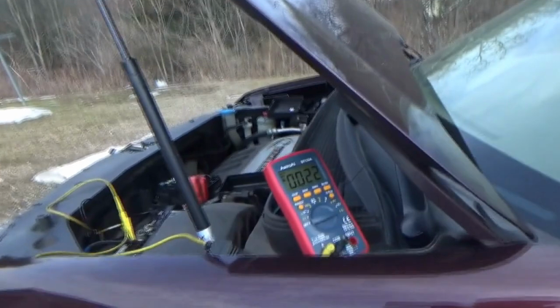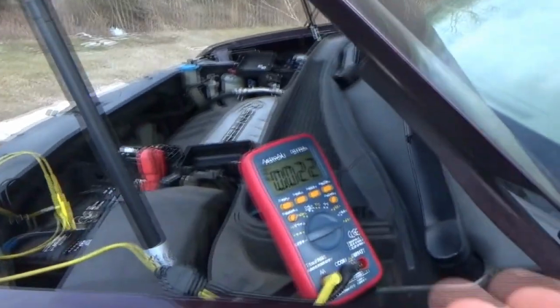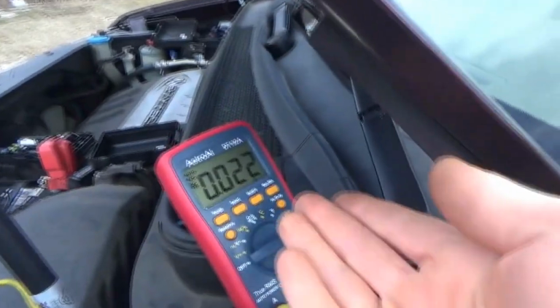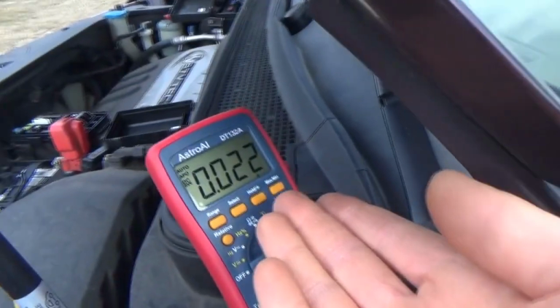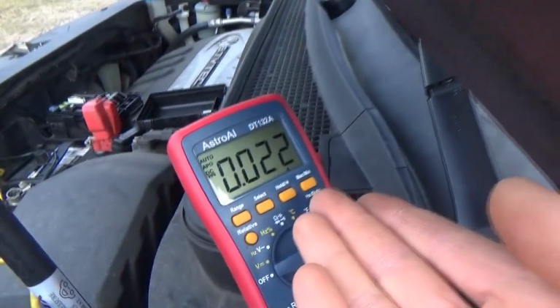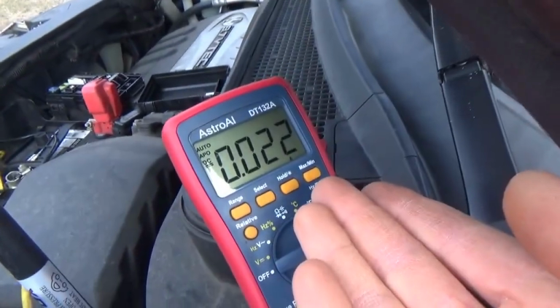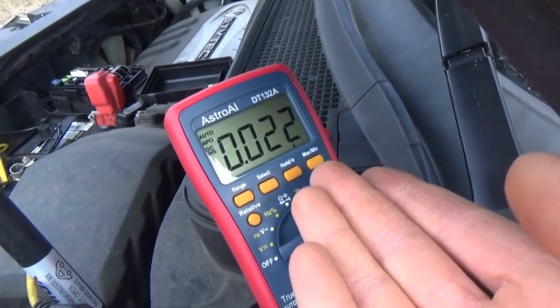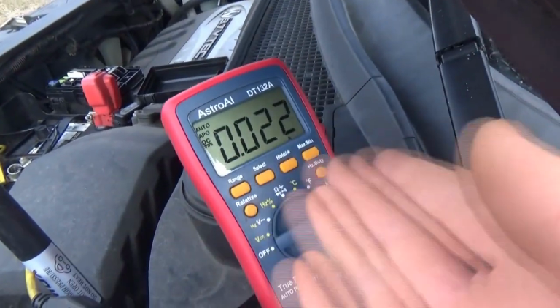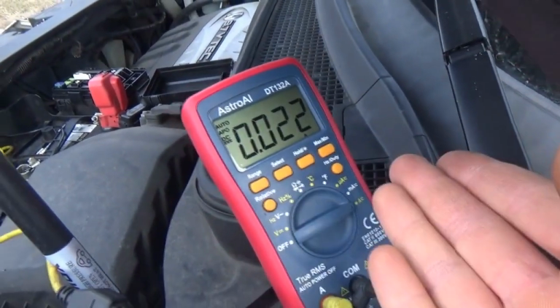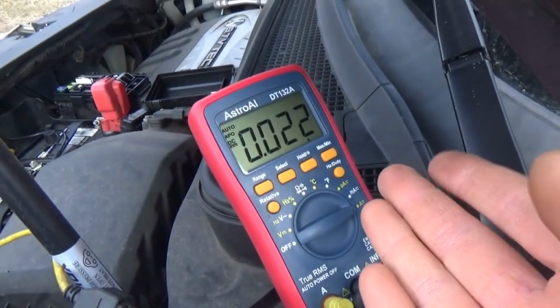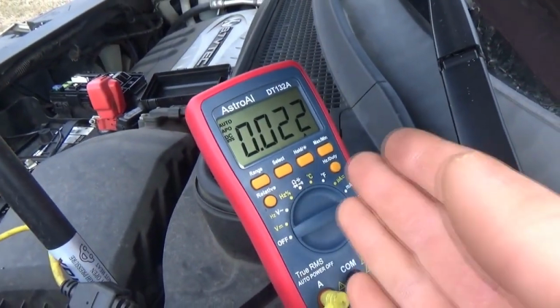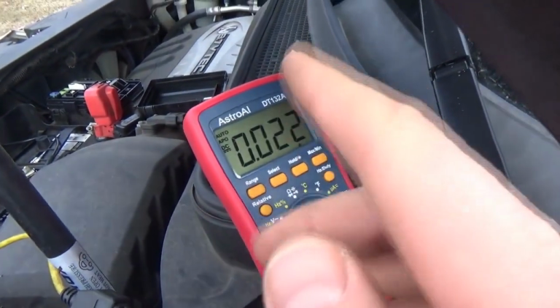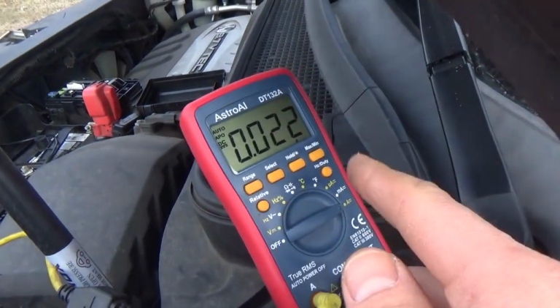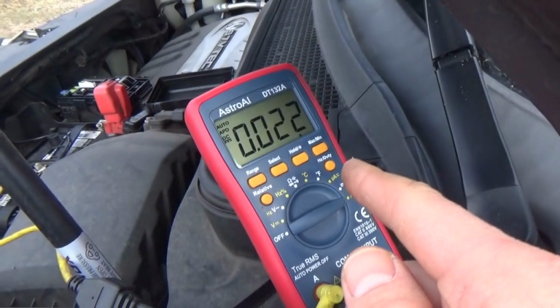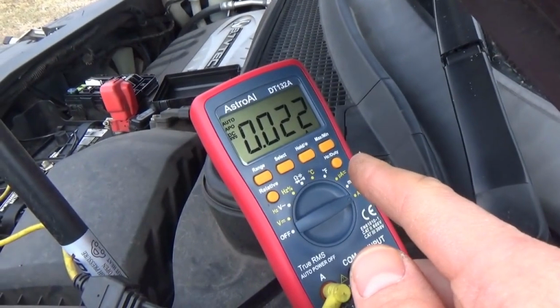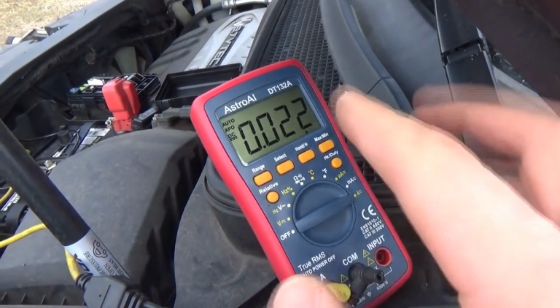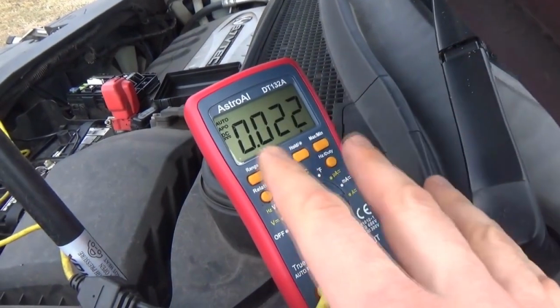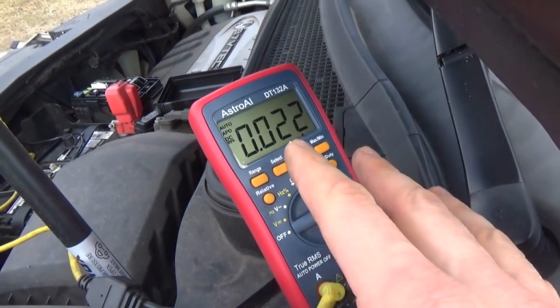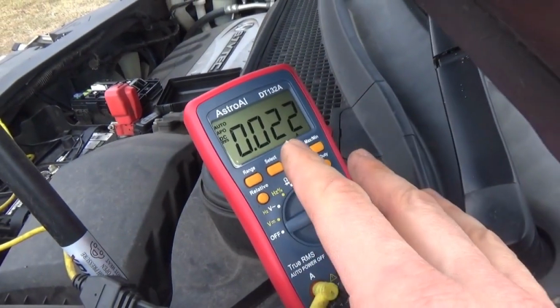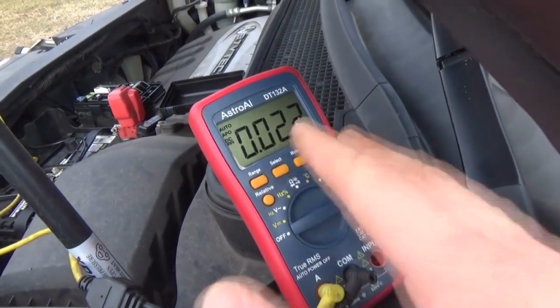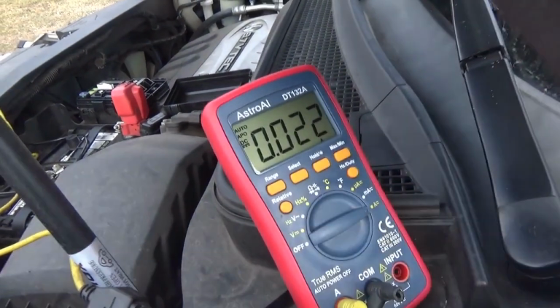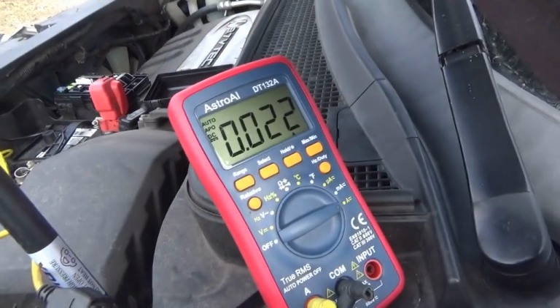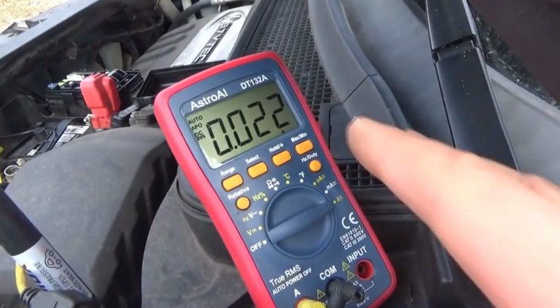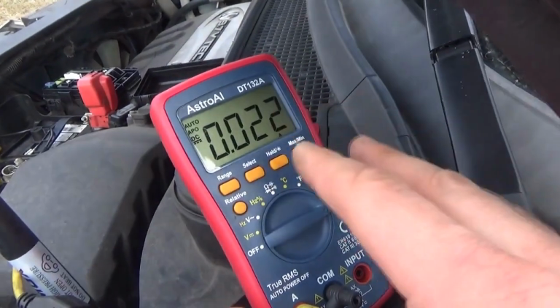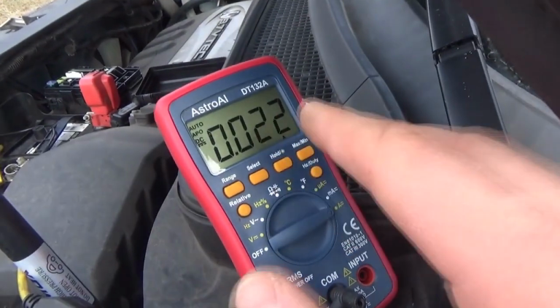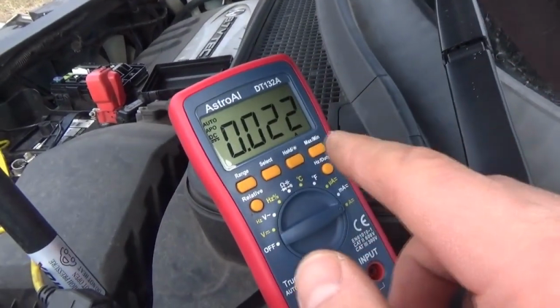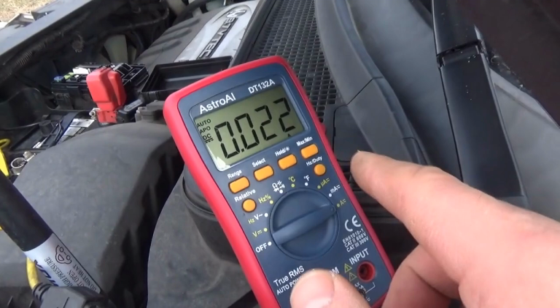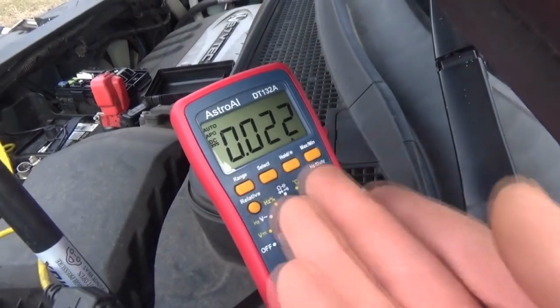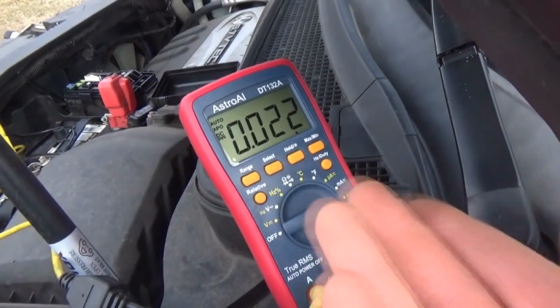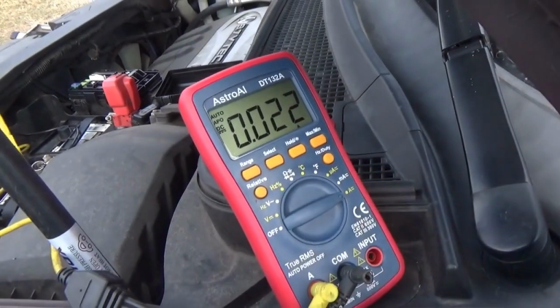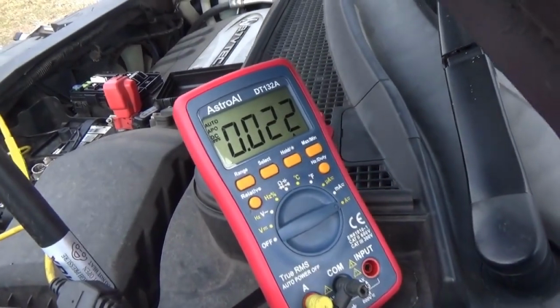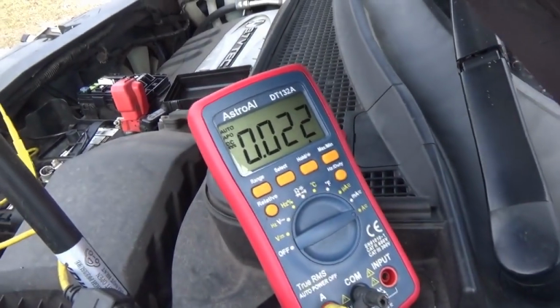22 milliamps — that's acceptable. So let's find this hands-free control unit and then pop the fuse back in so we can still use the radio.